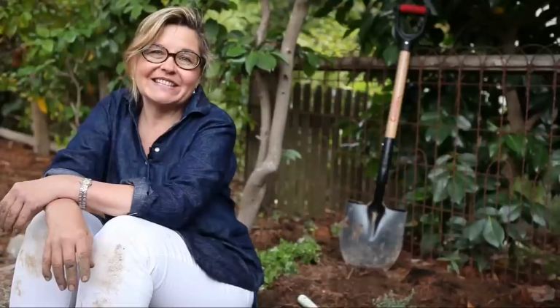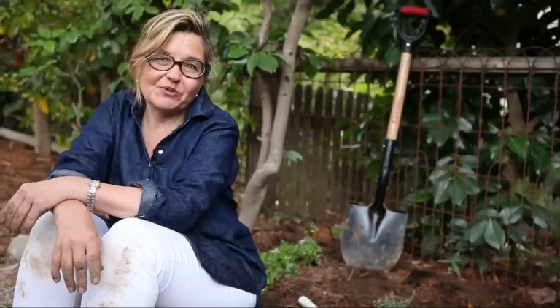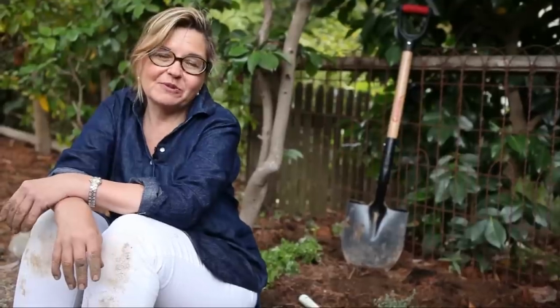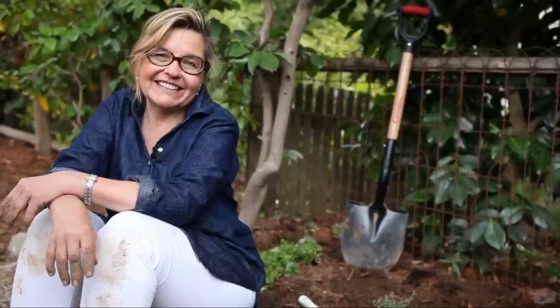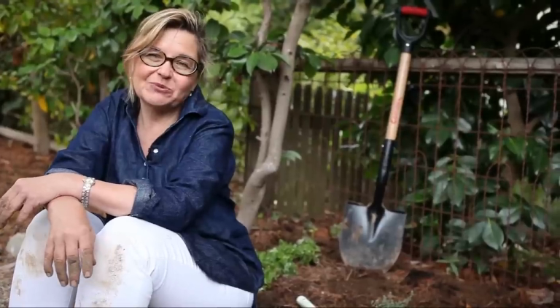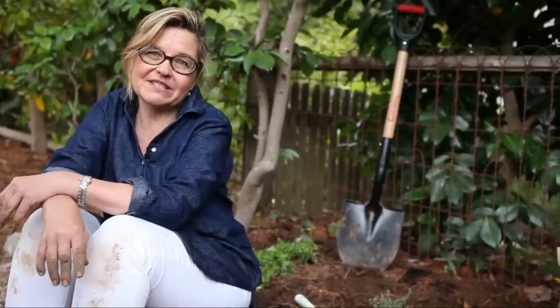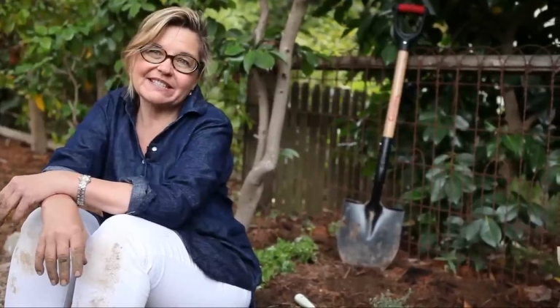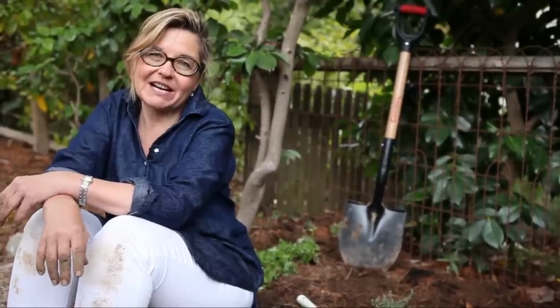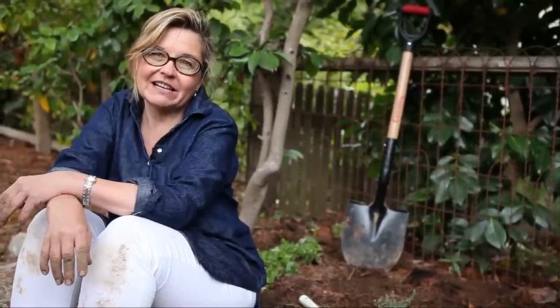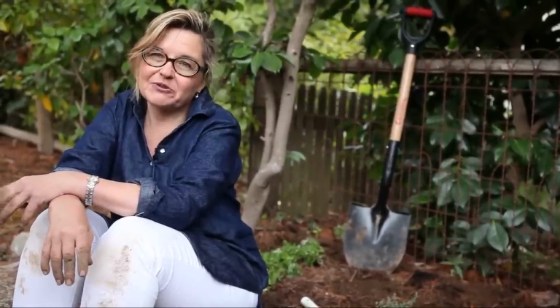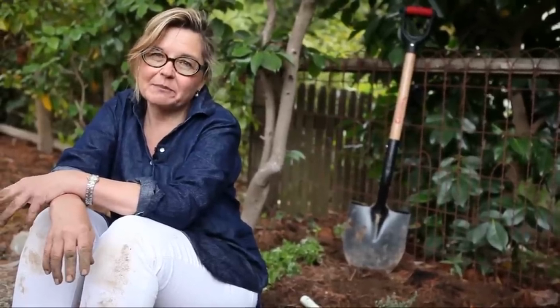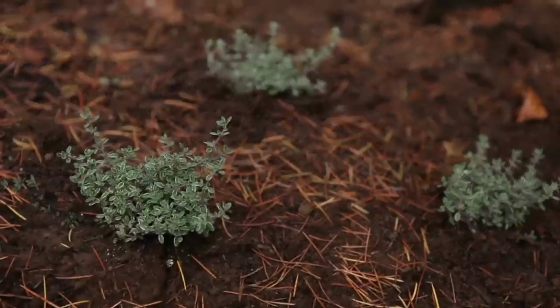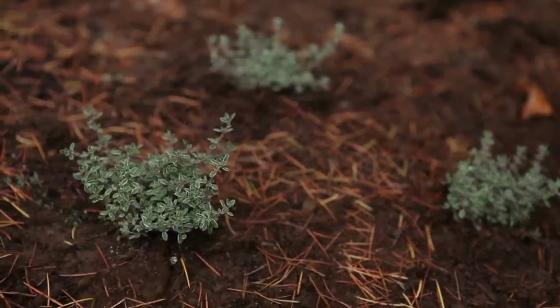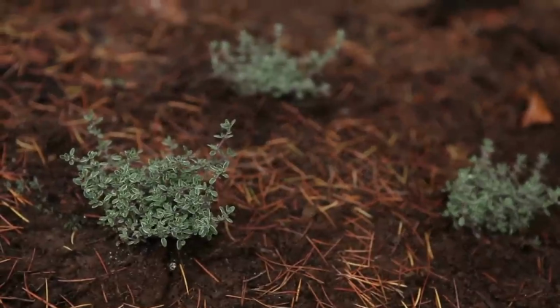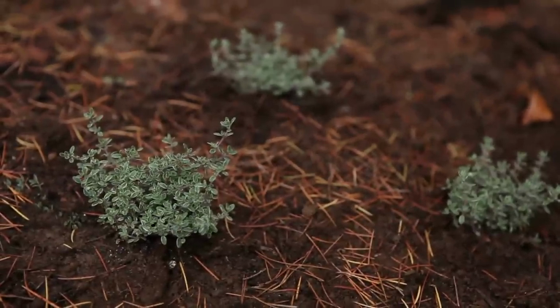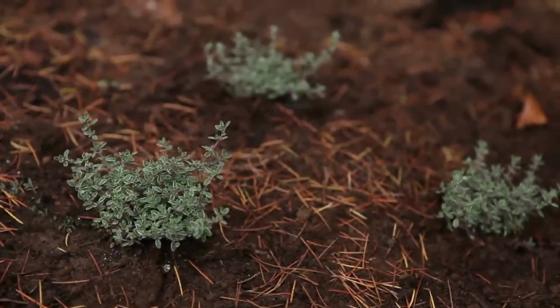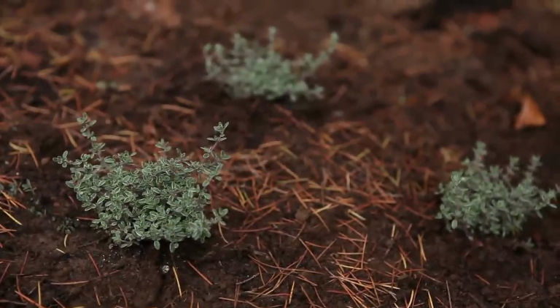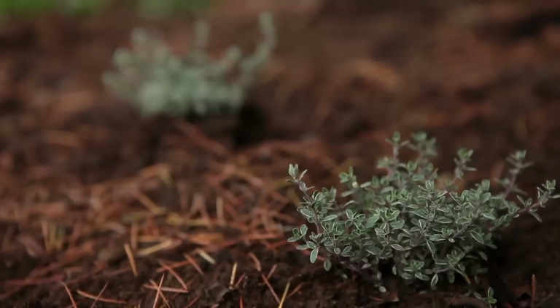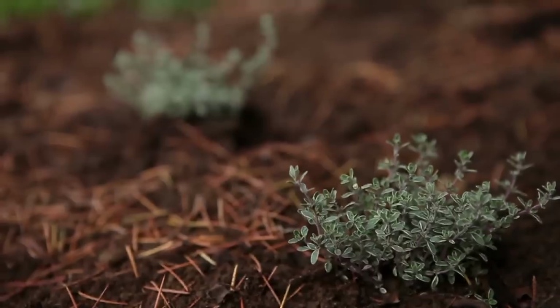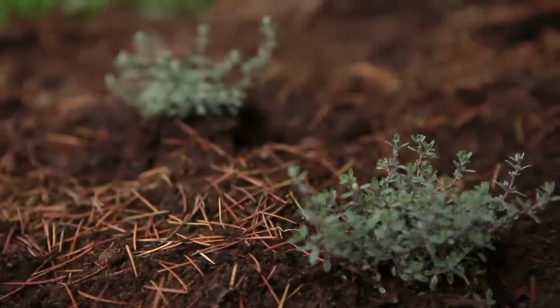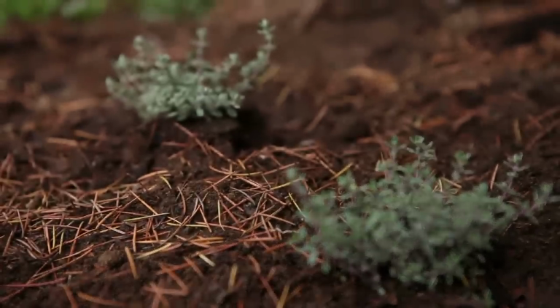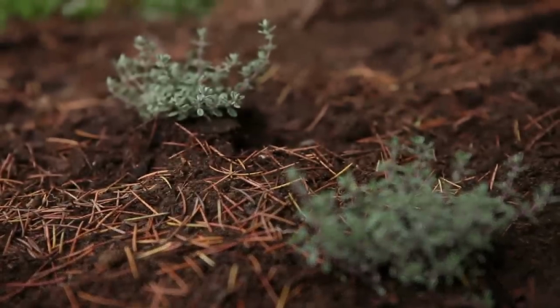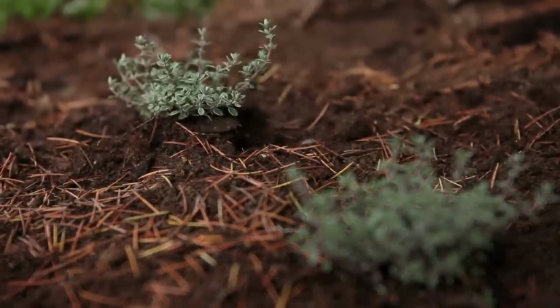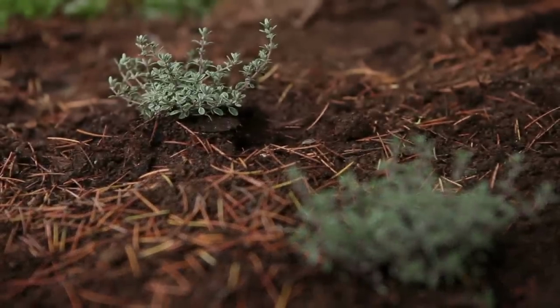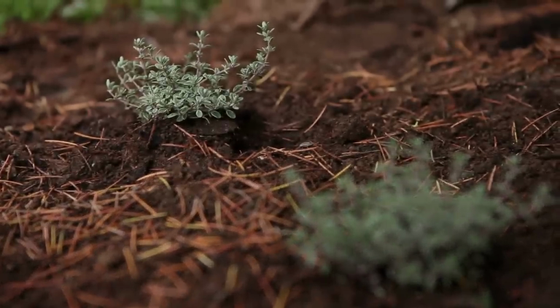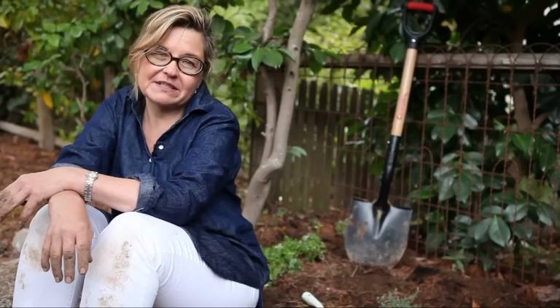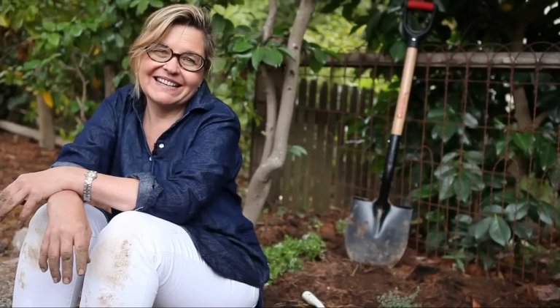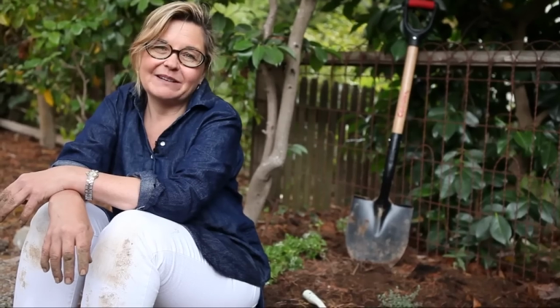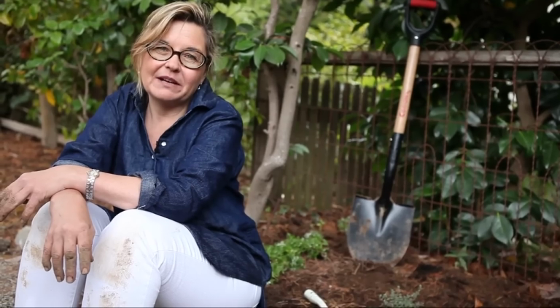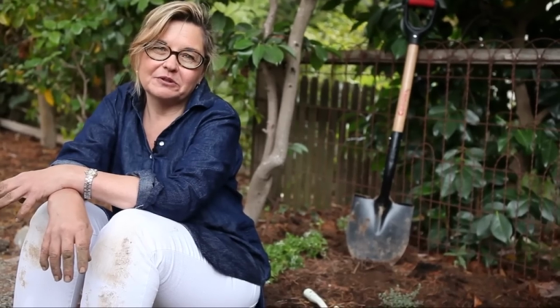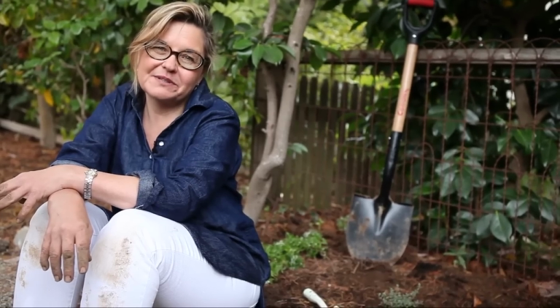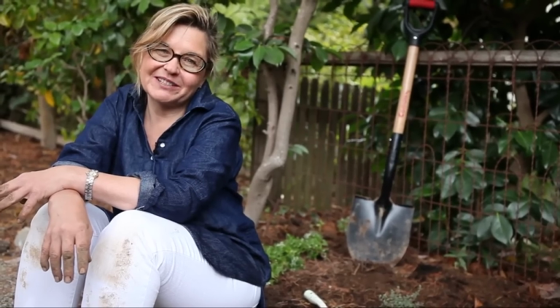In the spring, with any luck, what you'll see in this spot growing up through the ground cover of the thyme is yellow daffodils, white tulips, and pale blue squill.